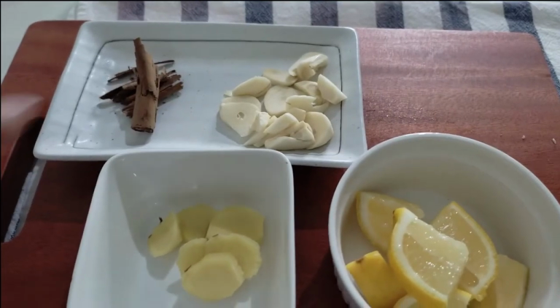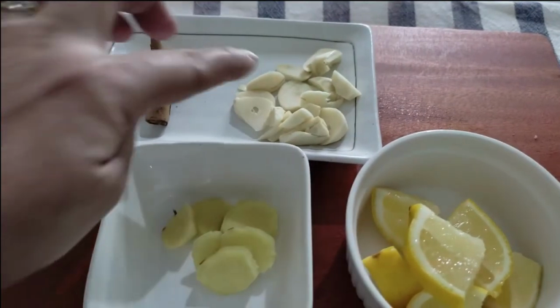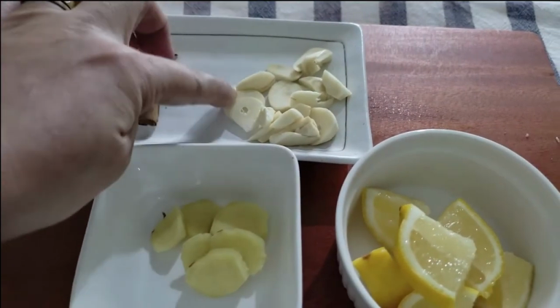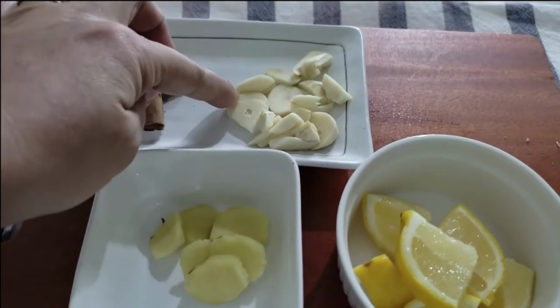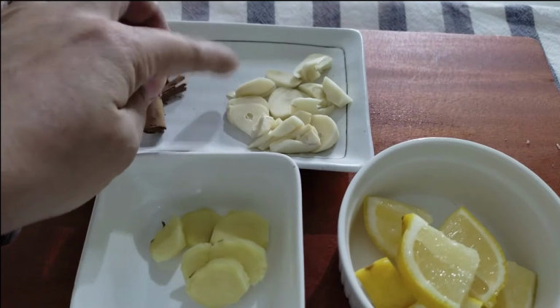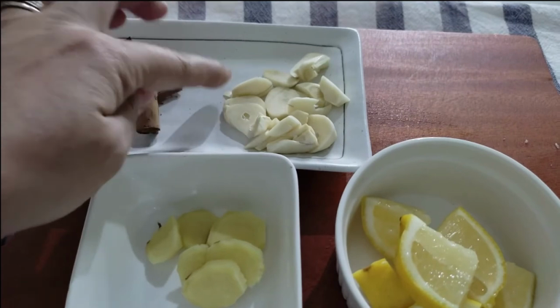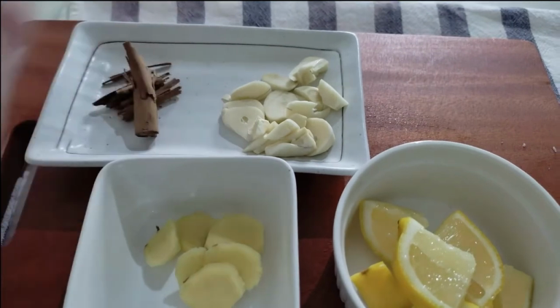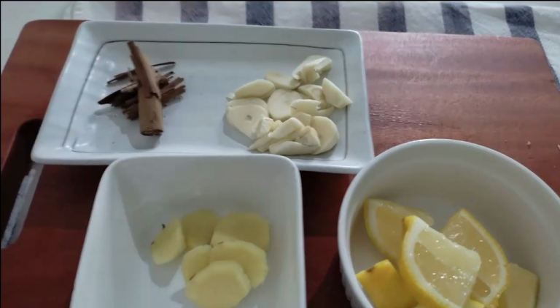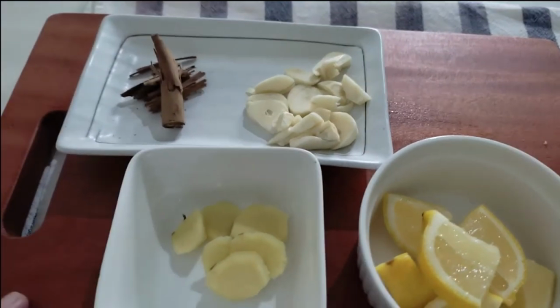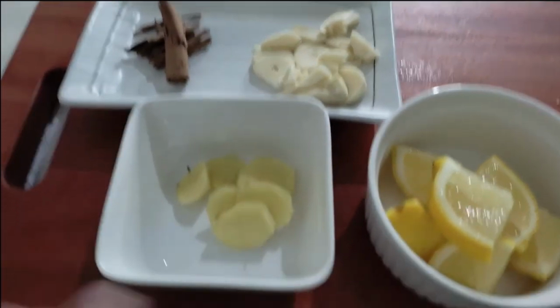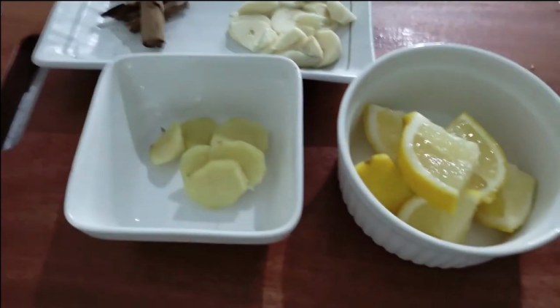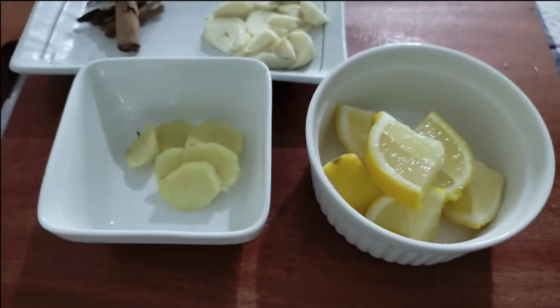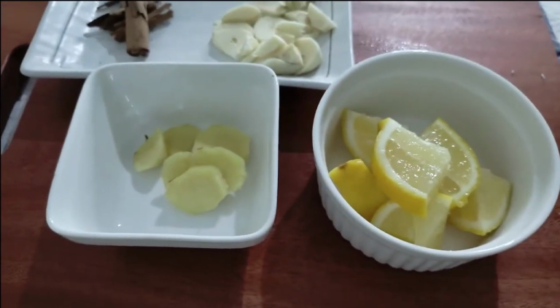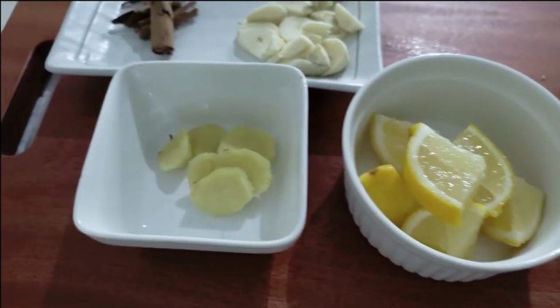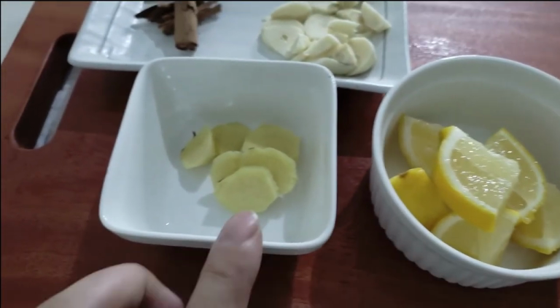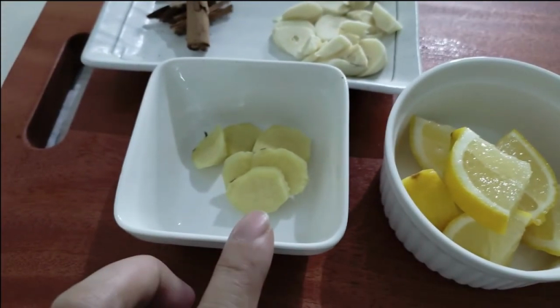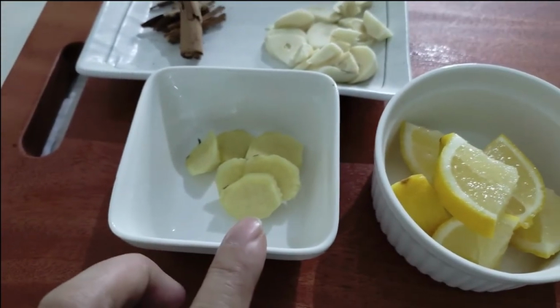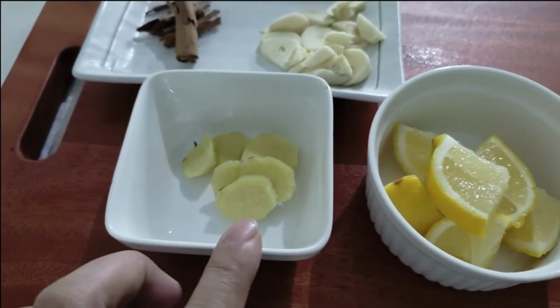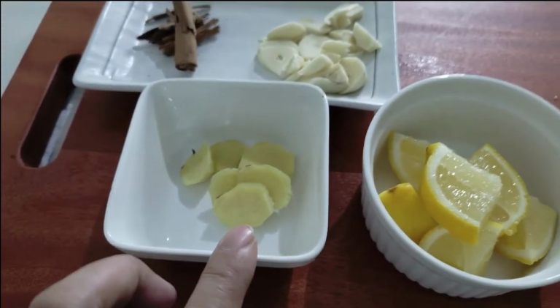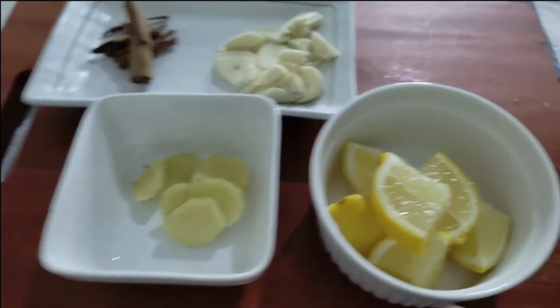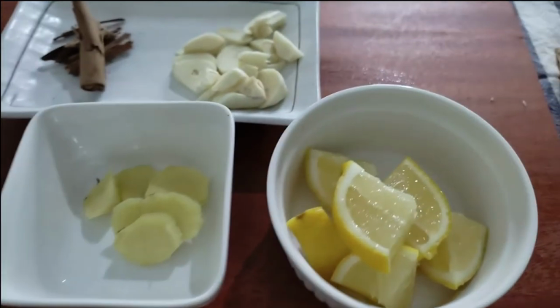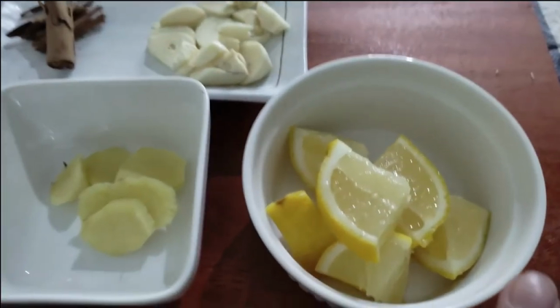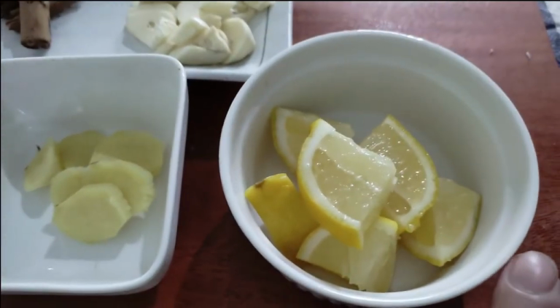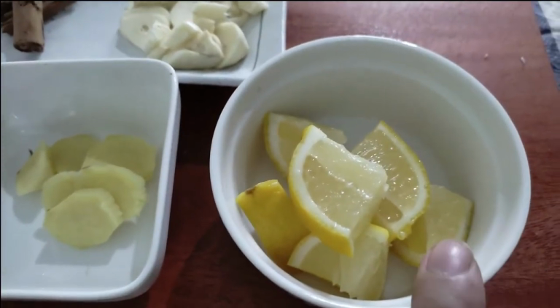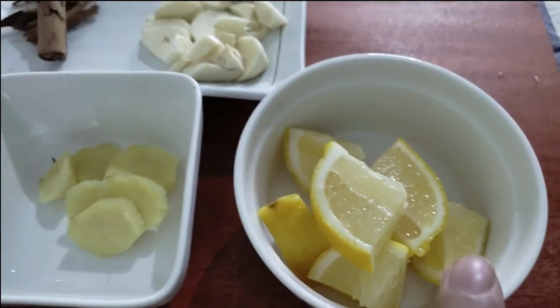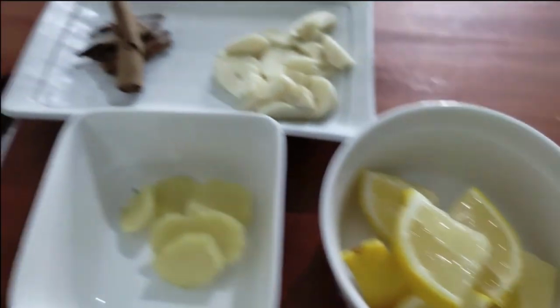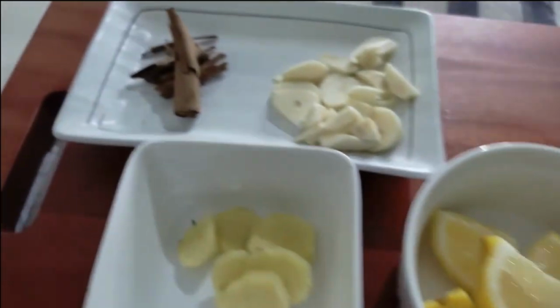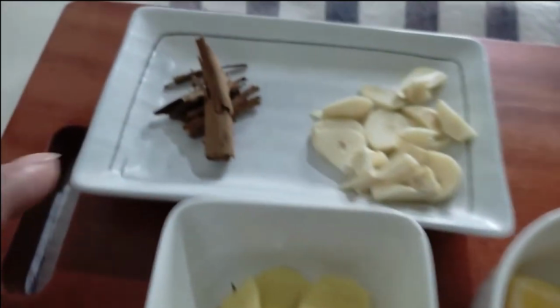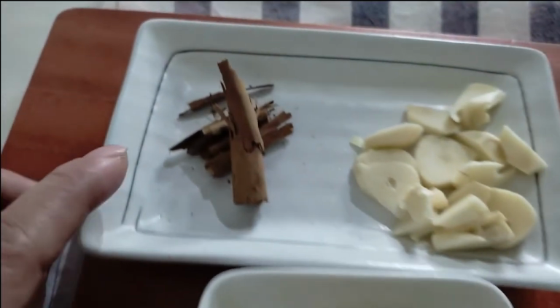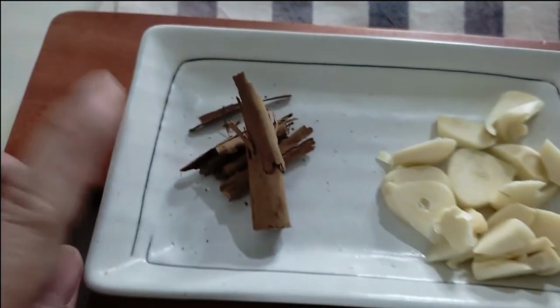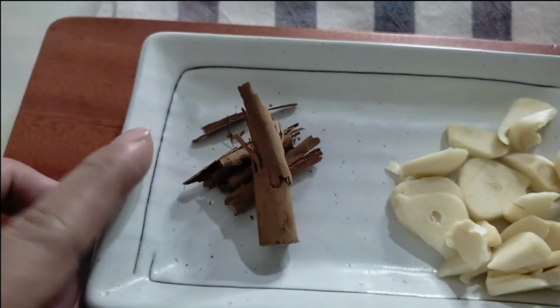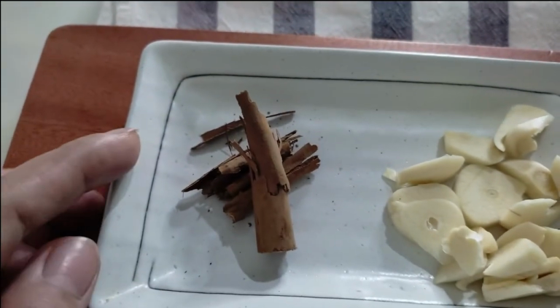So to summarize, the ingredients are: two pods of garlic, one inch of ginger, half a lemon, and two pieces of Sri Lankan rolled cinnamon.